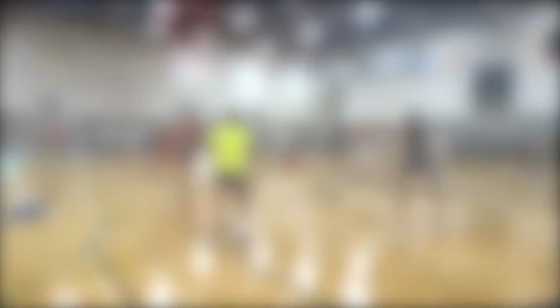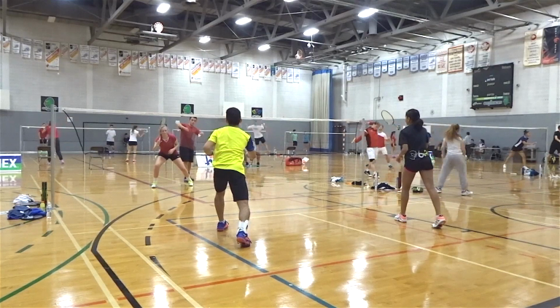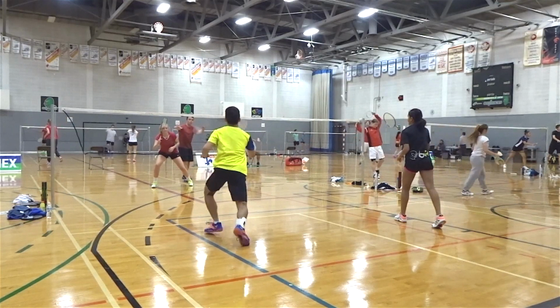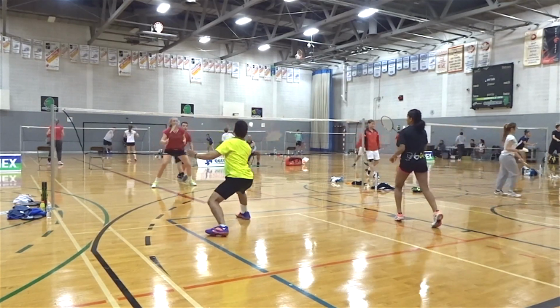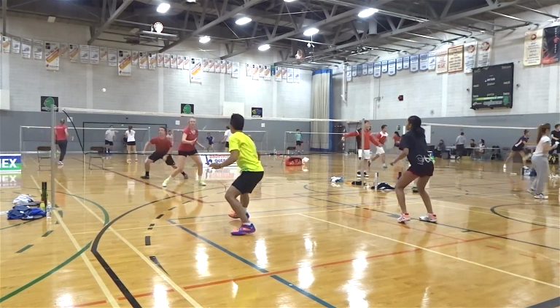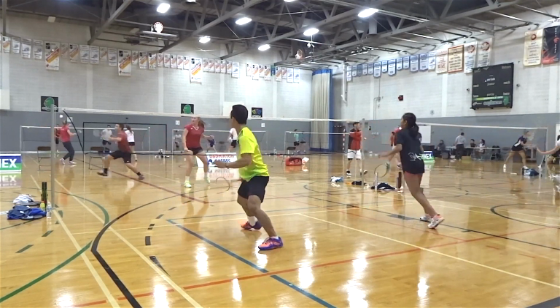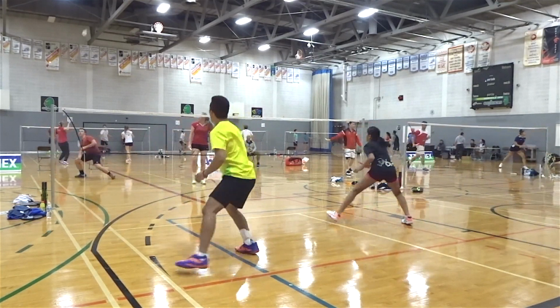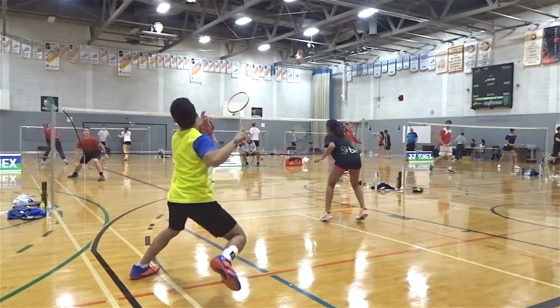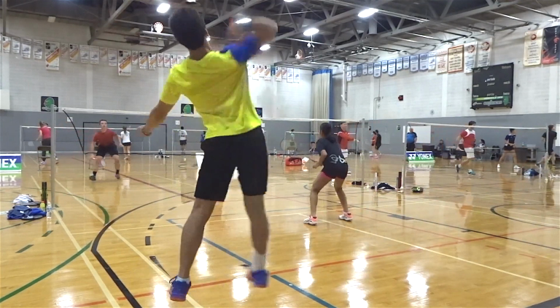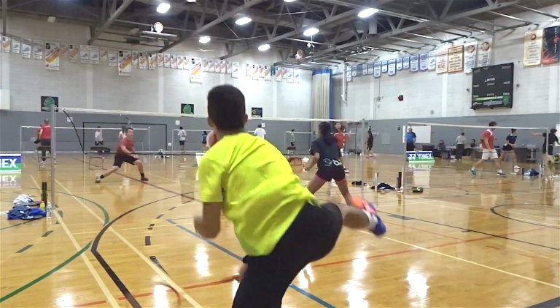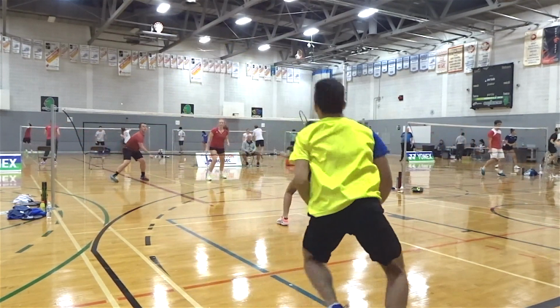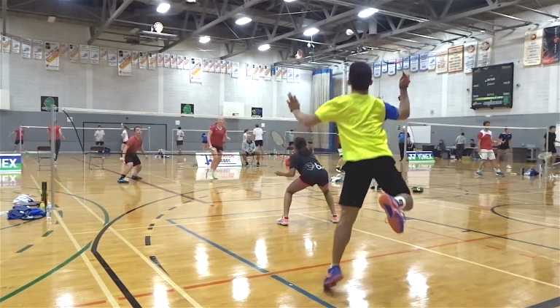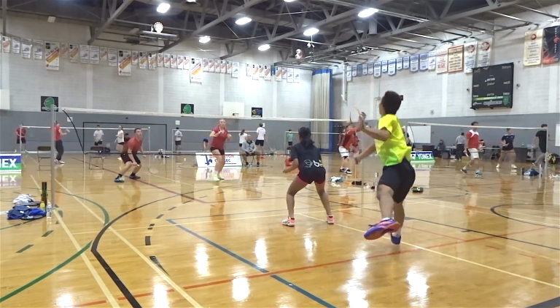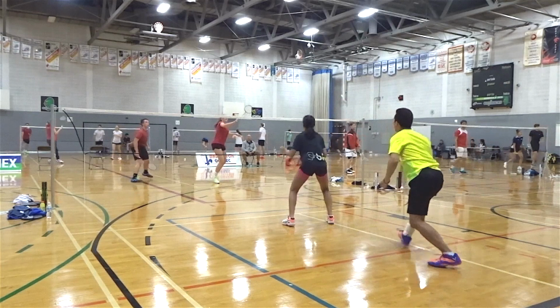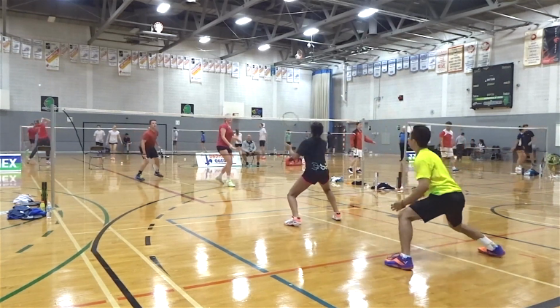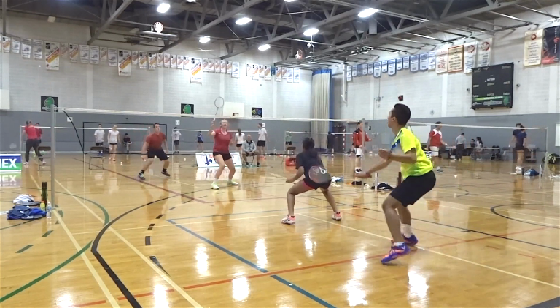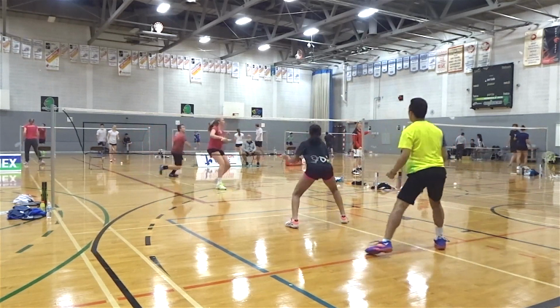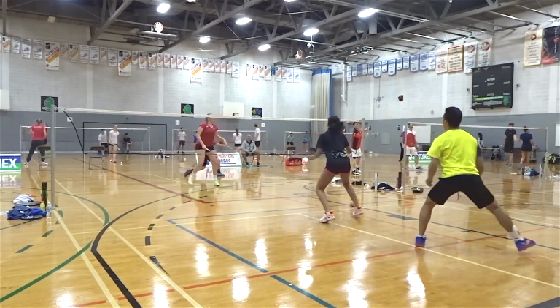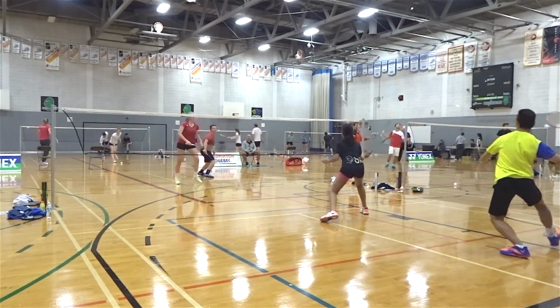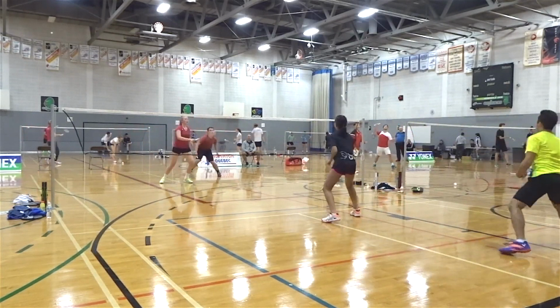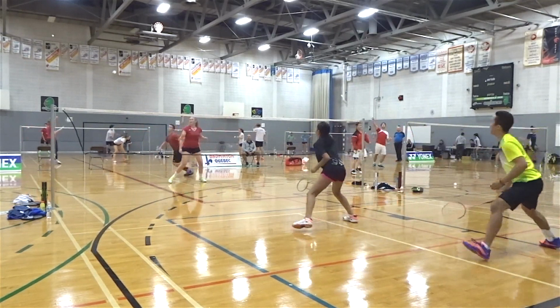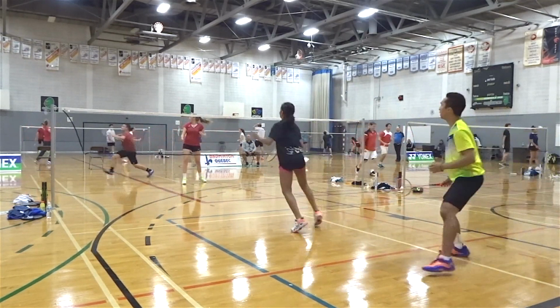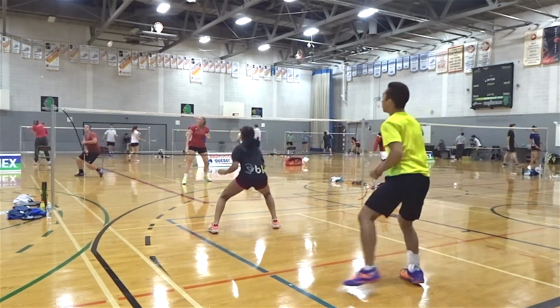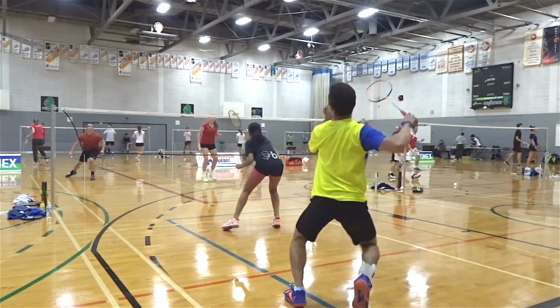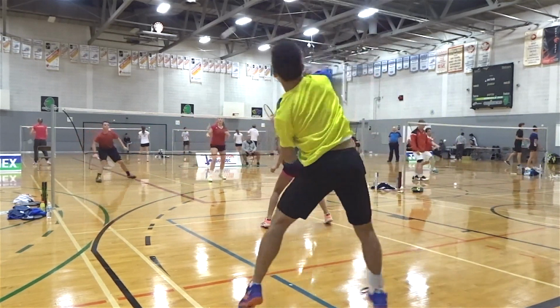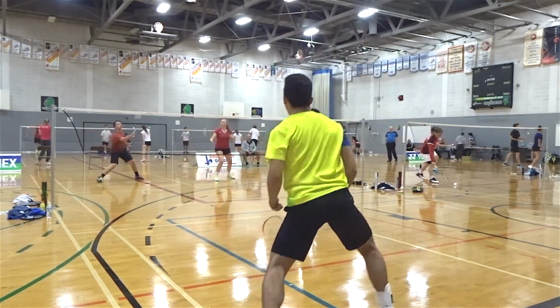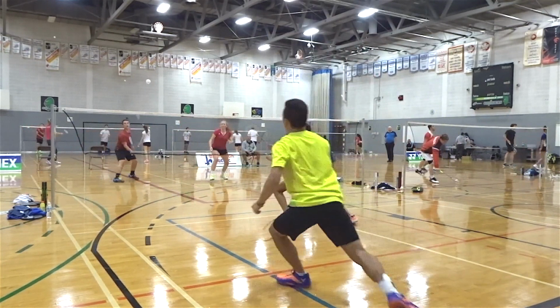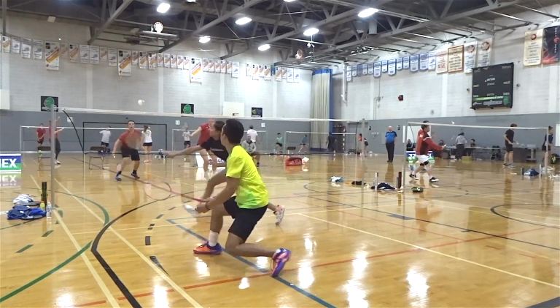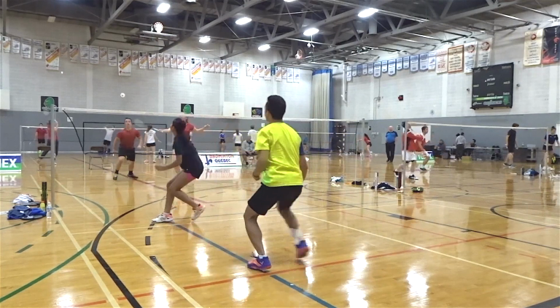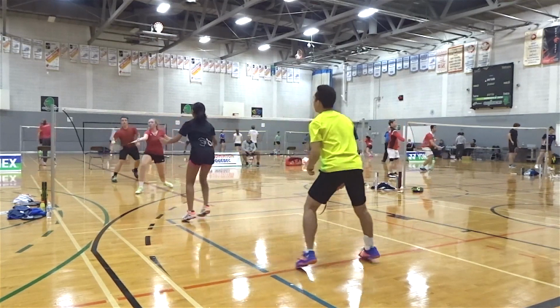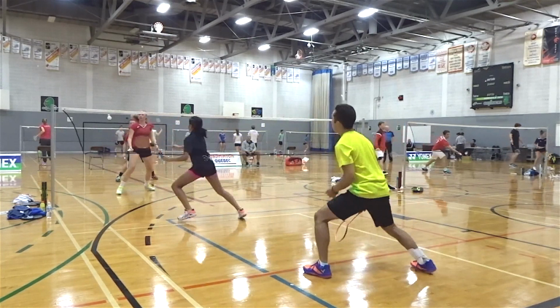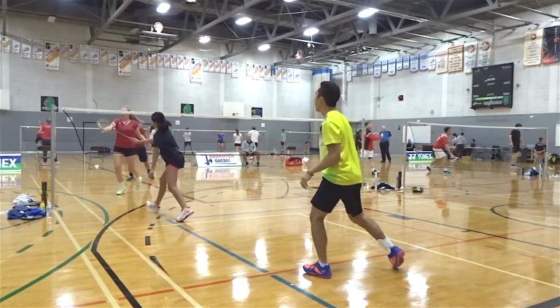I find the heel section is very well padded and extremely comfortable, and the insoles absorb a lot of the shock in unison with the midsole, which is very useful since I do a lot of jumping when I play.